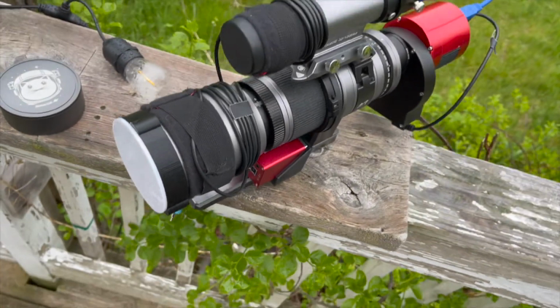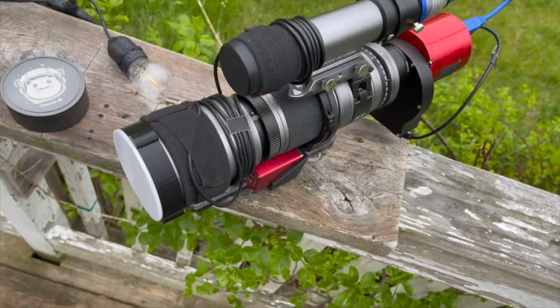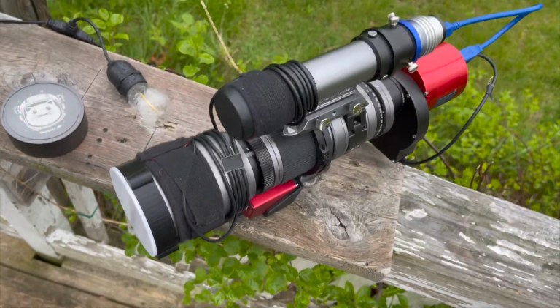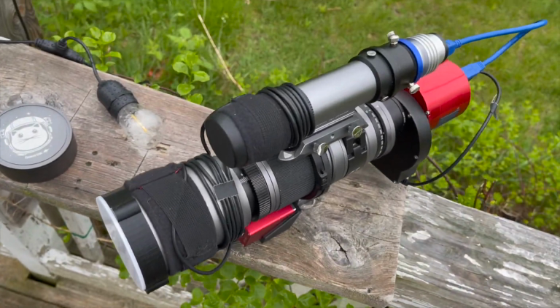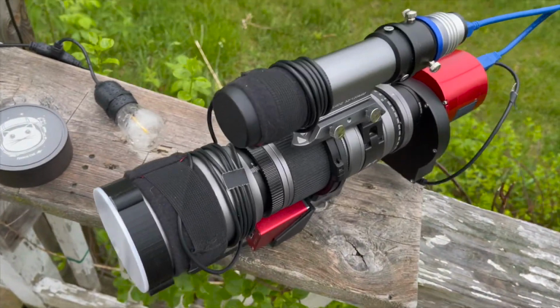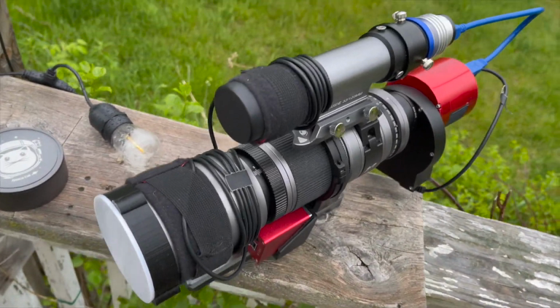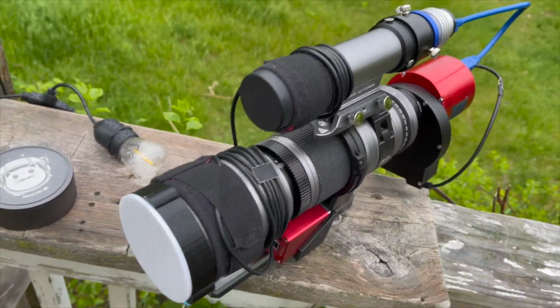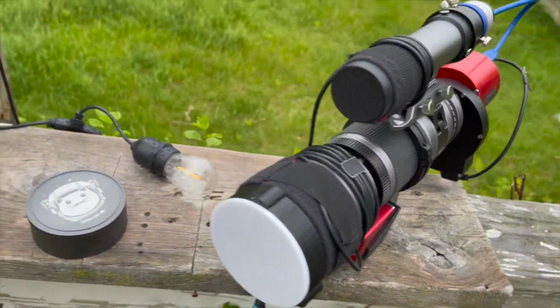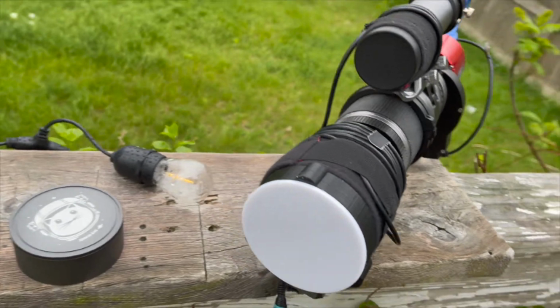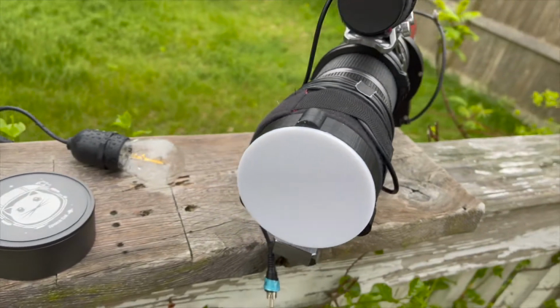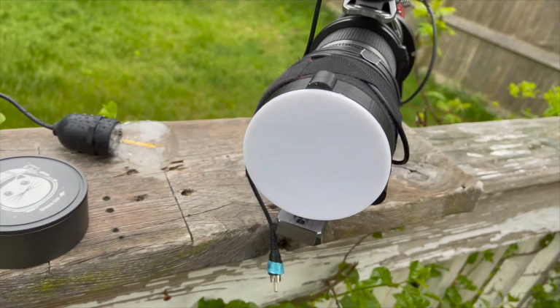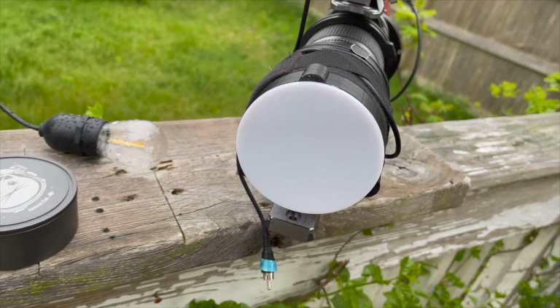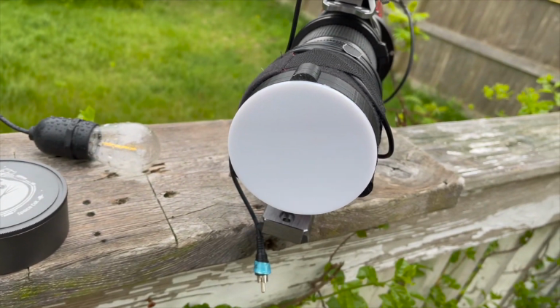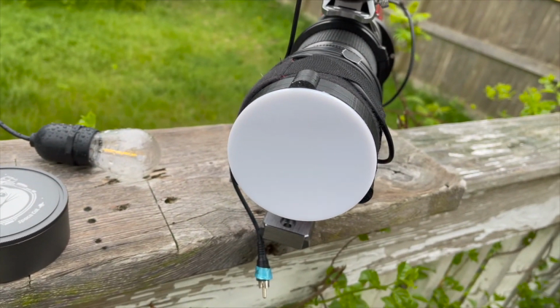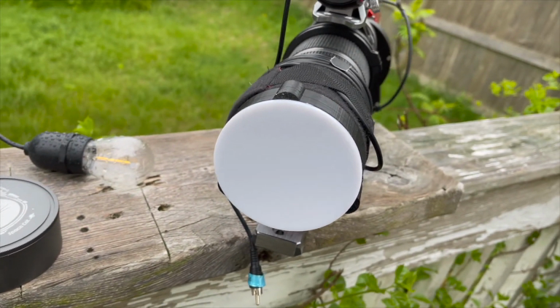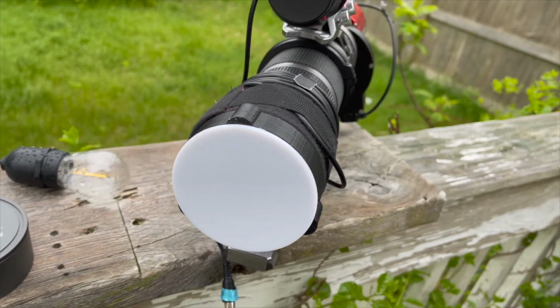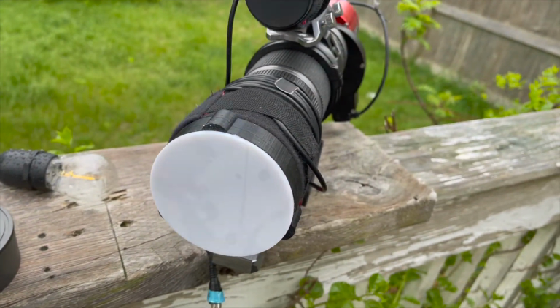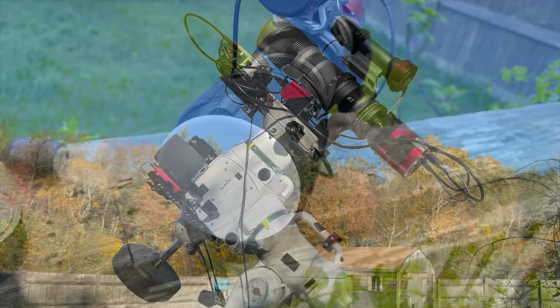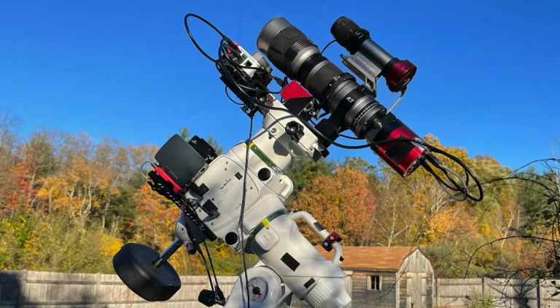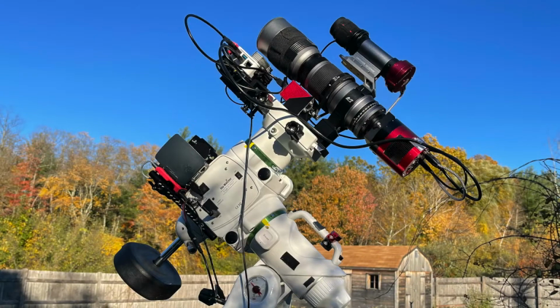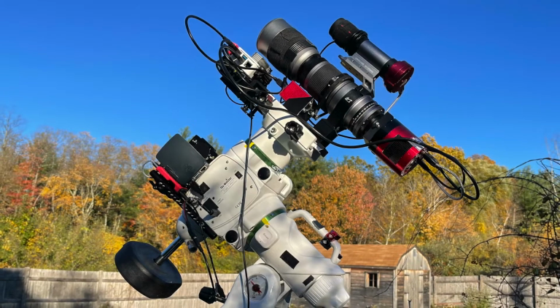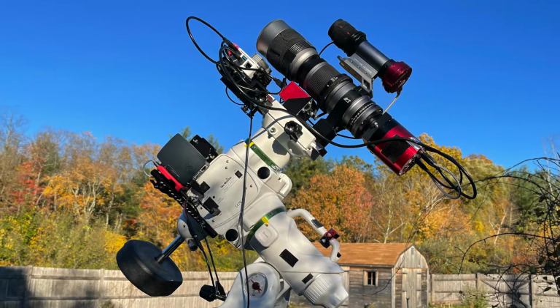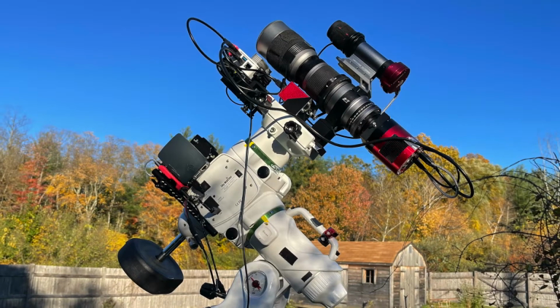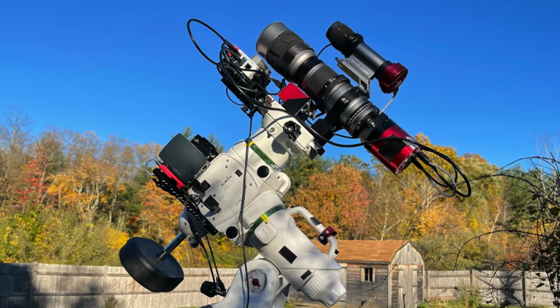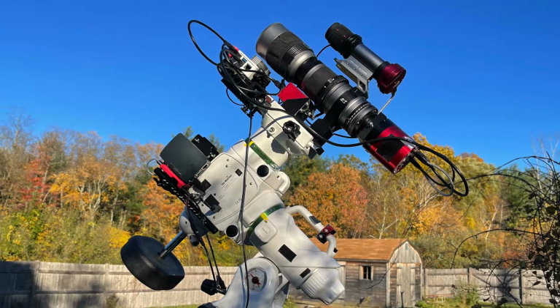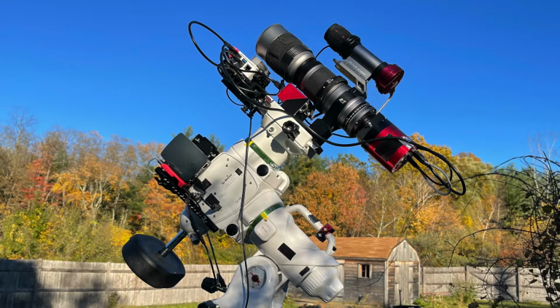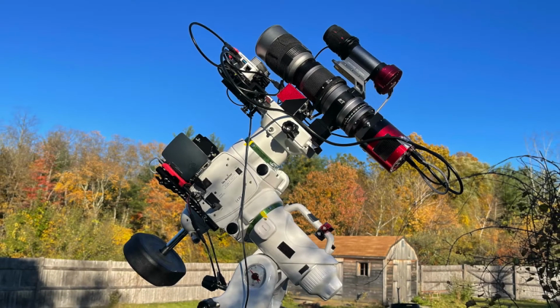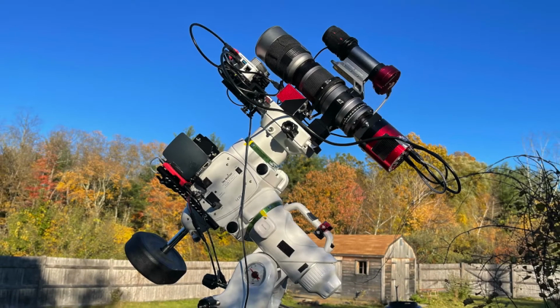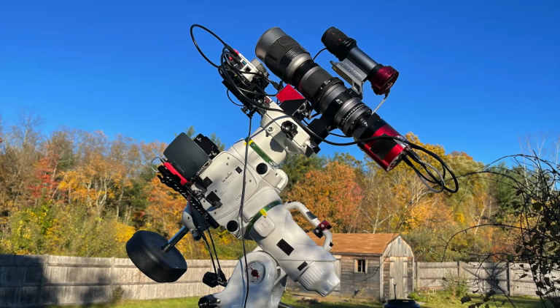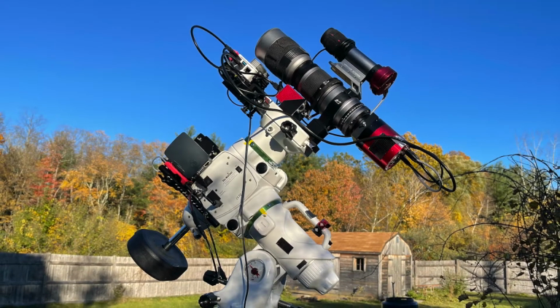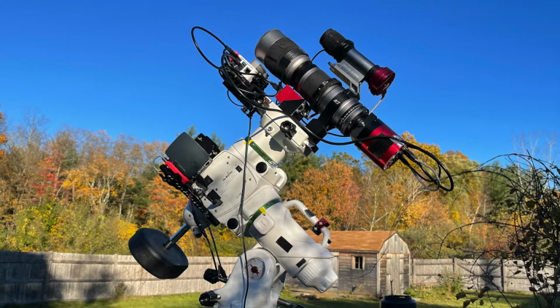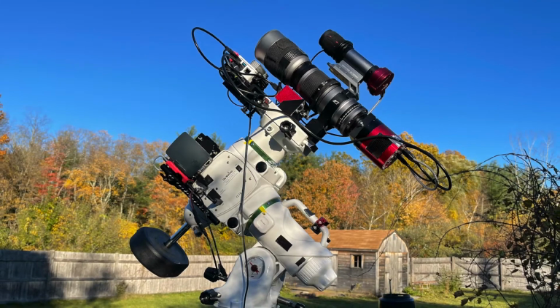I have a light I use for flat frames which will cover every scope I have, from the William Optics Space Cat to the 8-inch Newt. But I also don't mind taking sky flats with a t-shirt or a couple pieces of paper, and these don't use power.